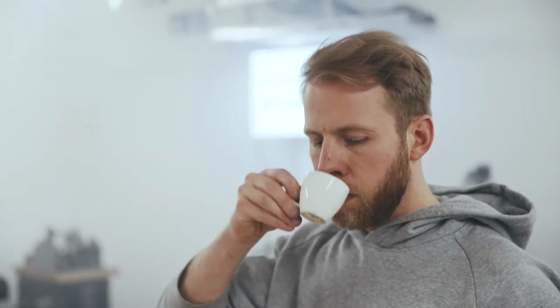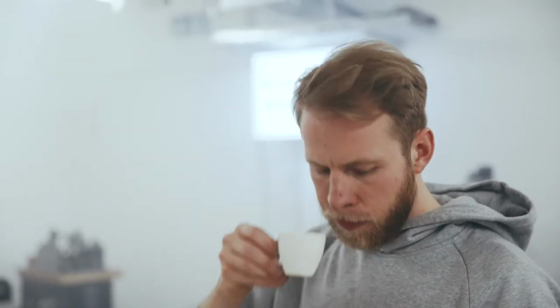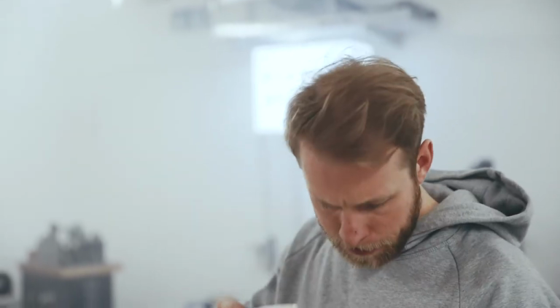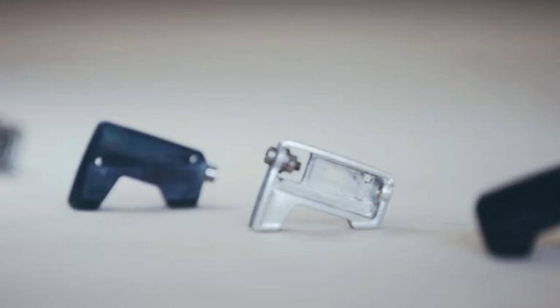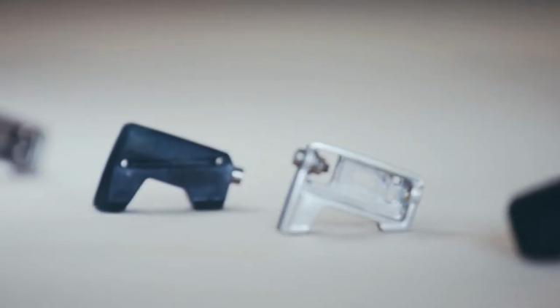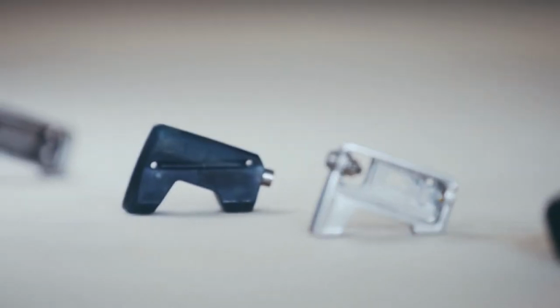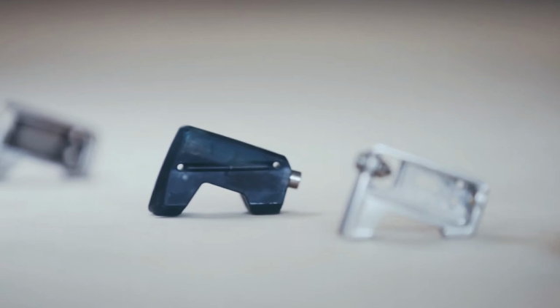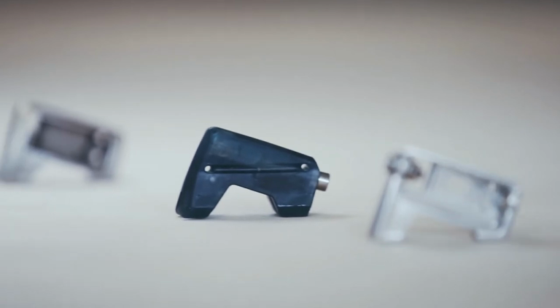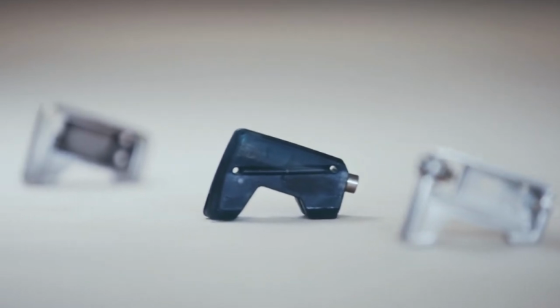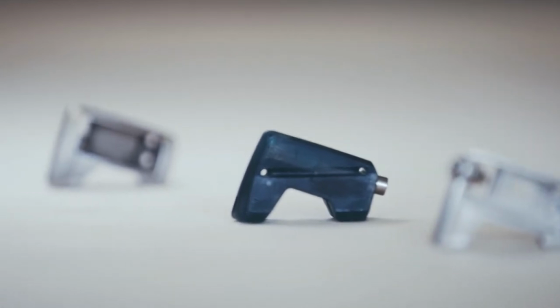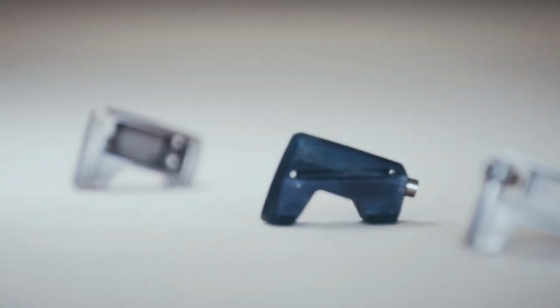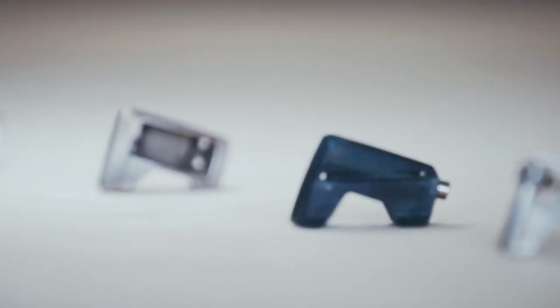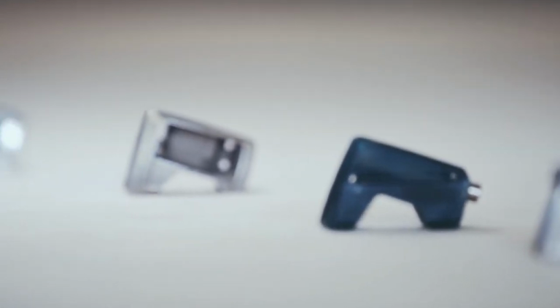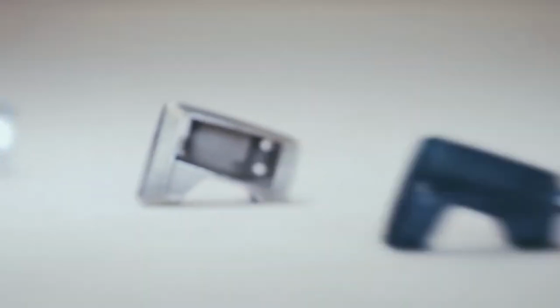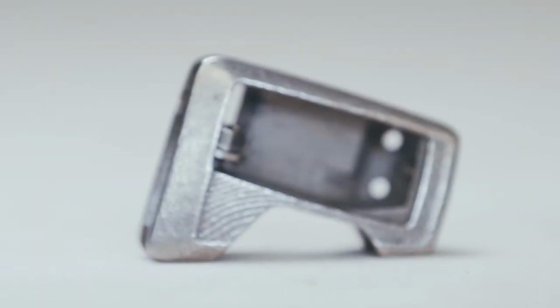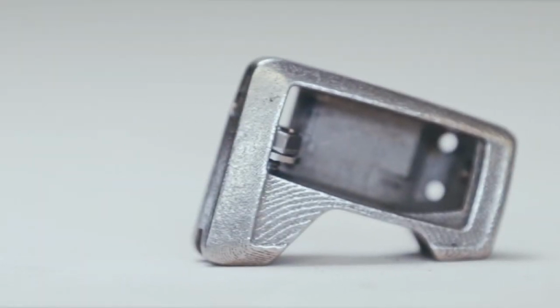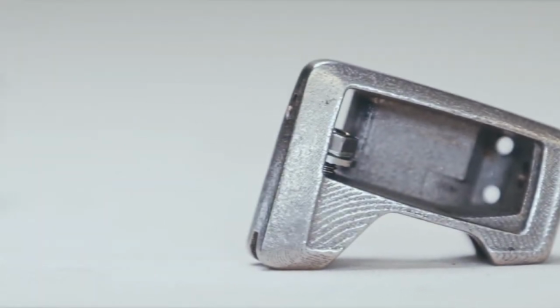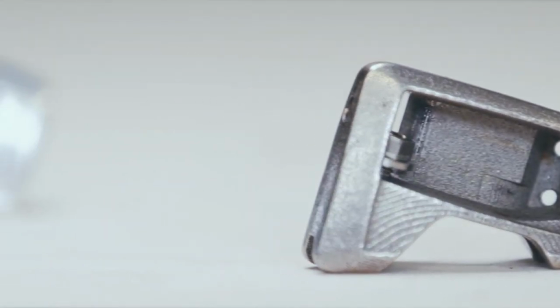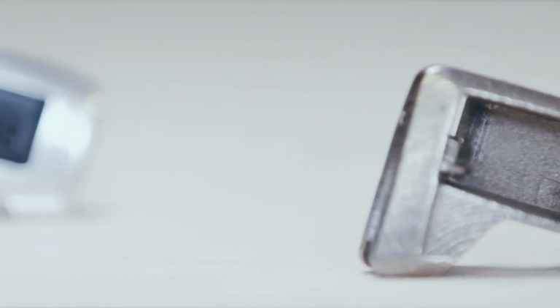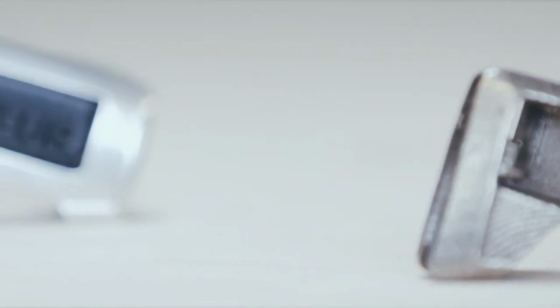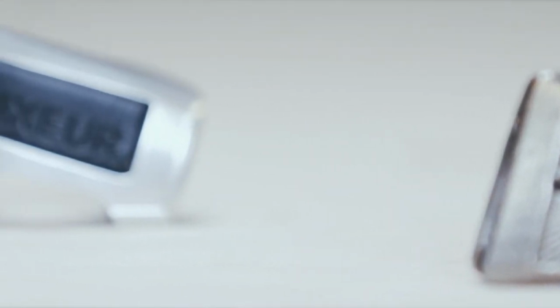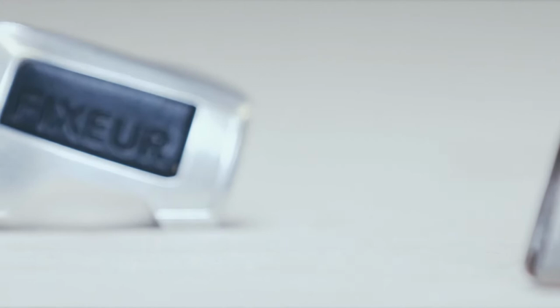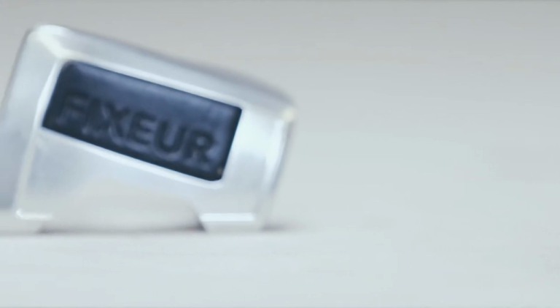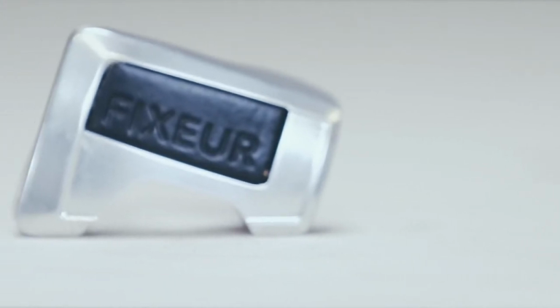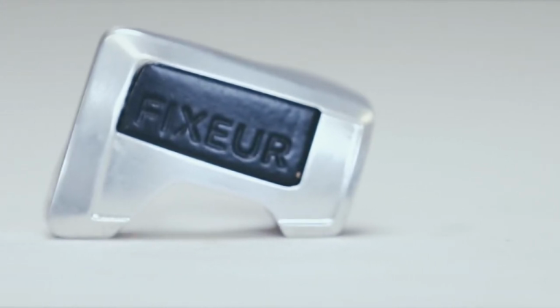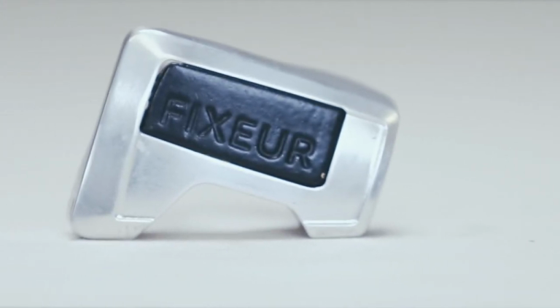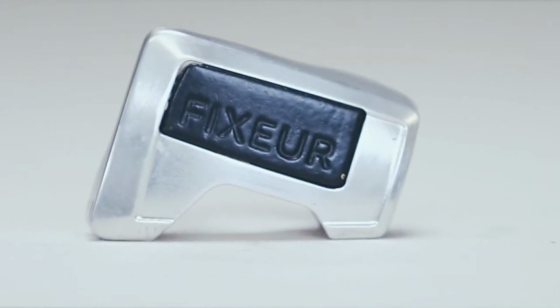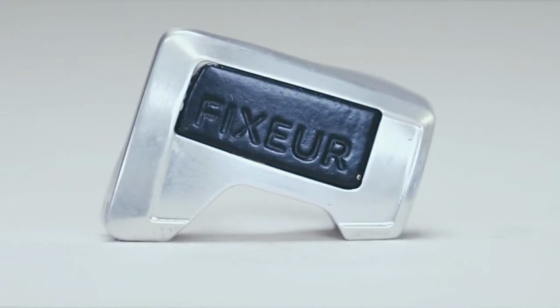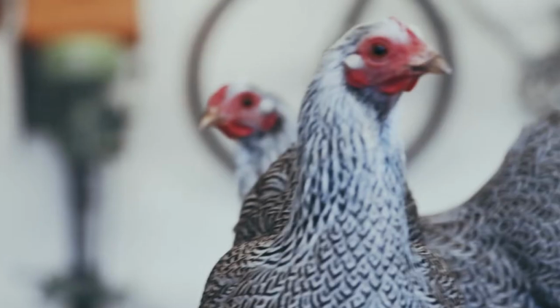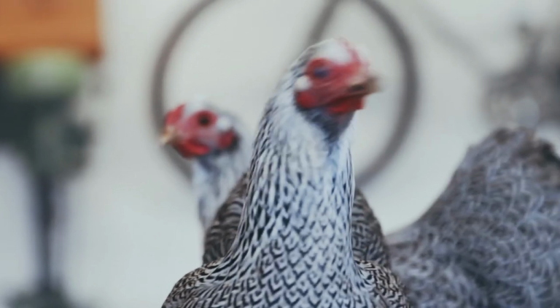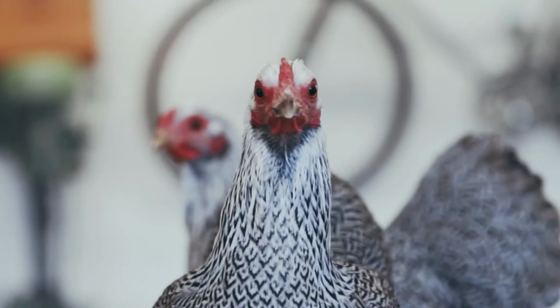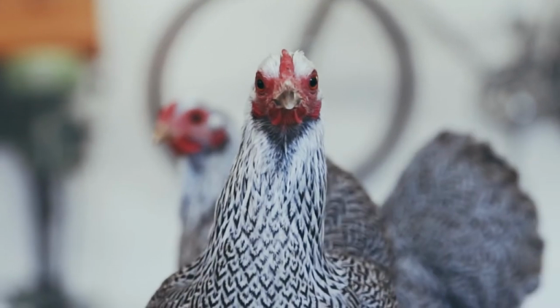Always with the single-minded goal: to develop the most compact, ultra-lightweight cycle bag mount in the world. And we succeeded.